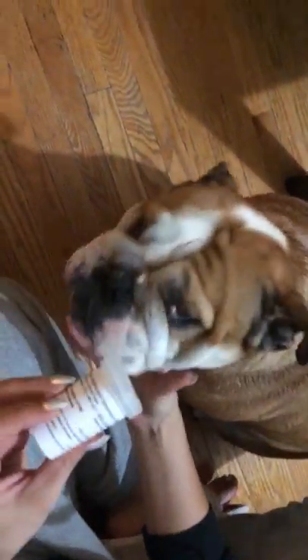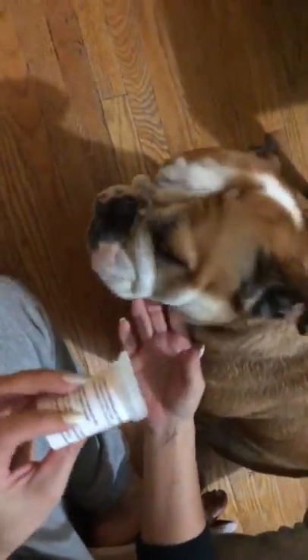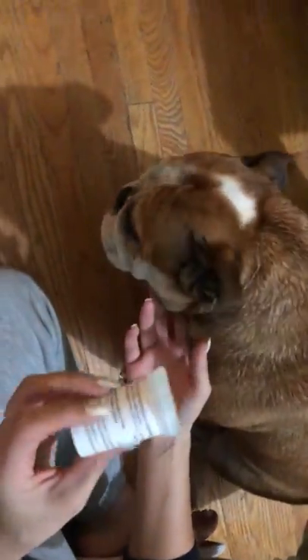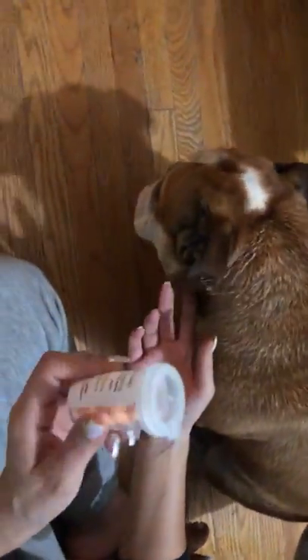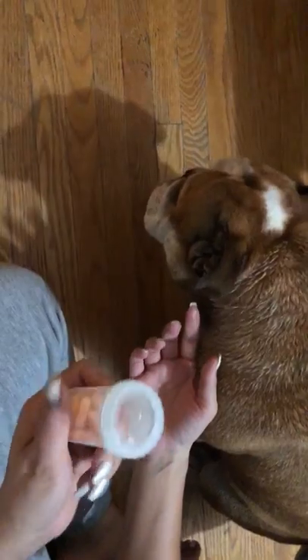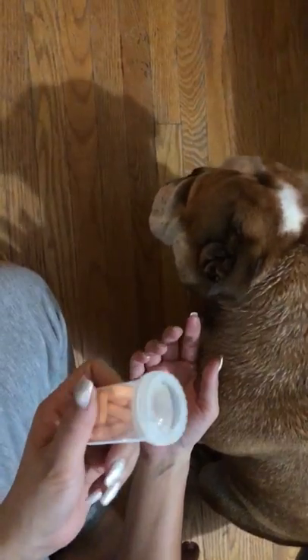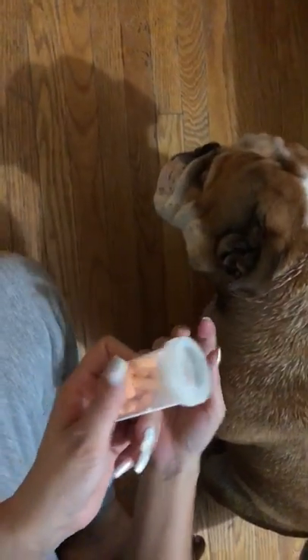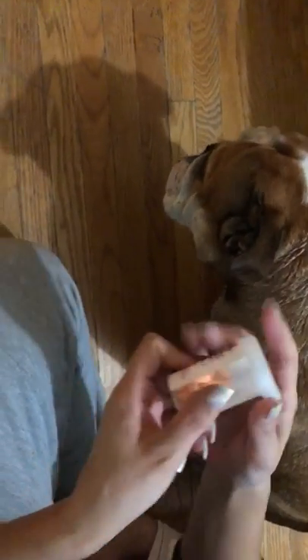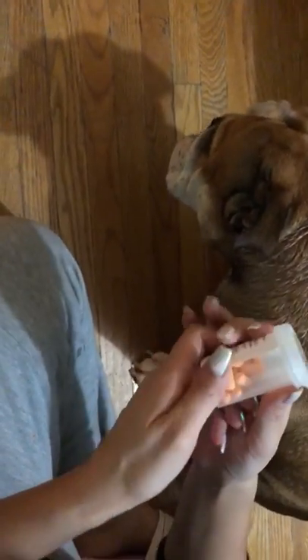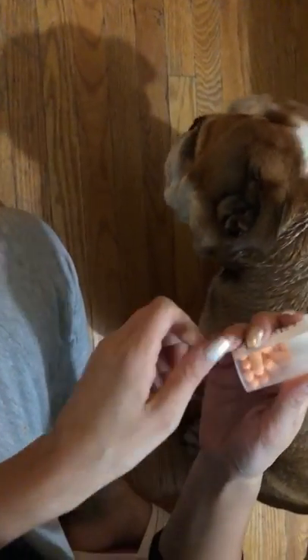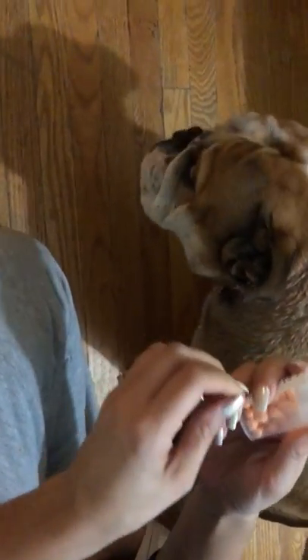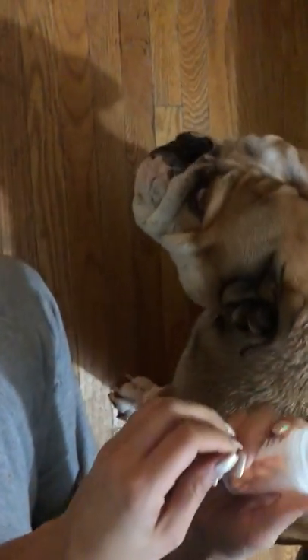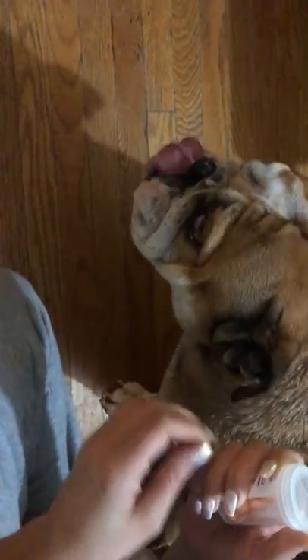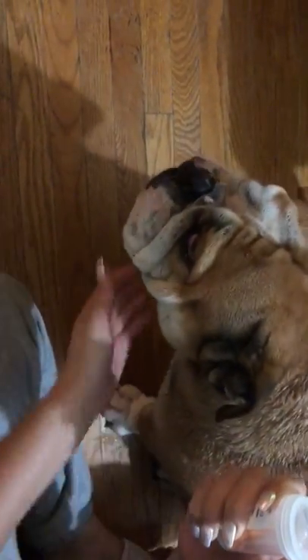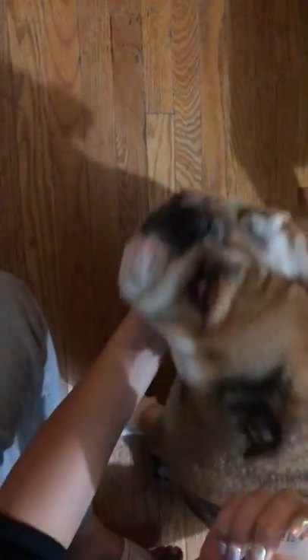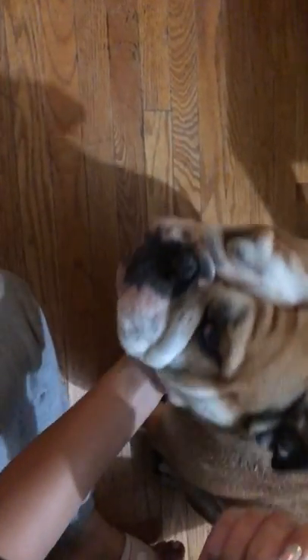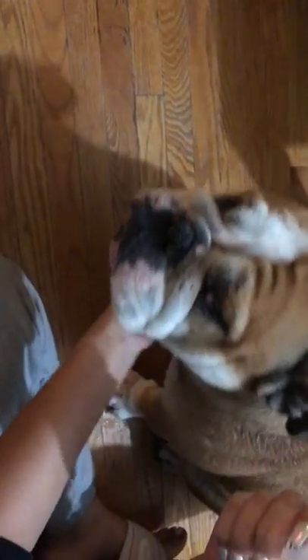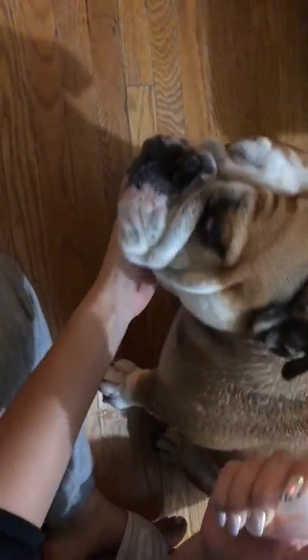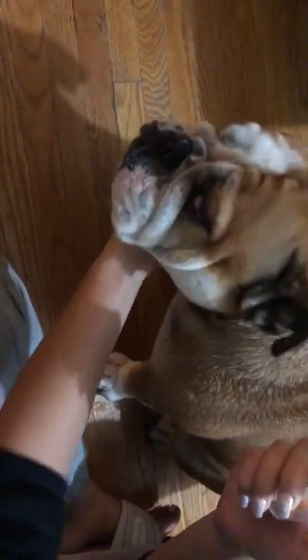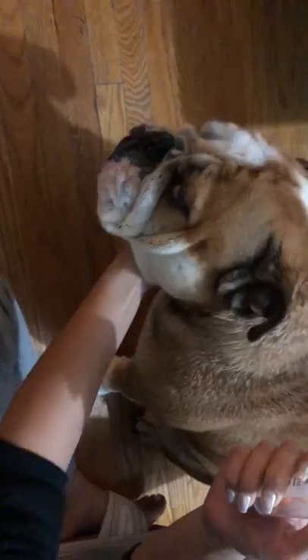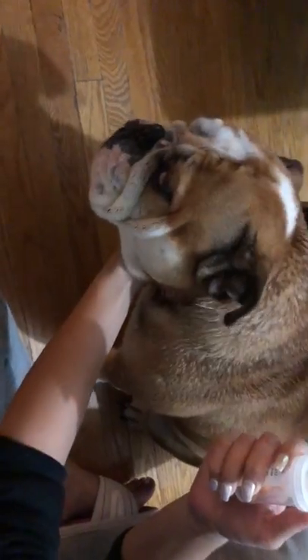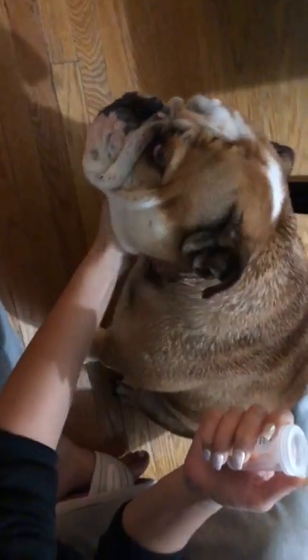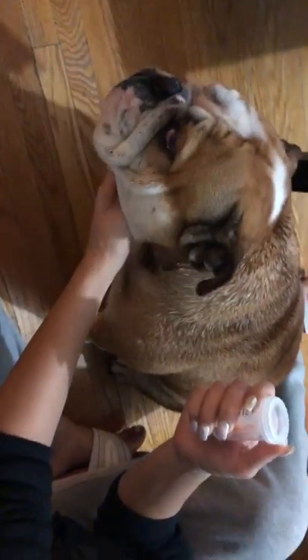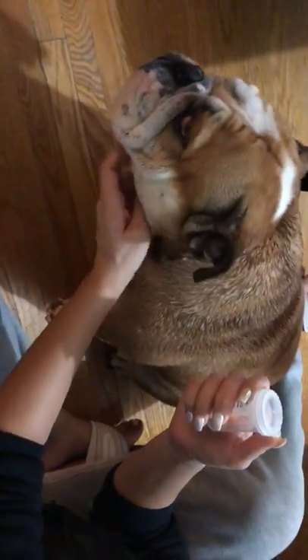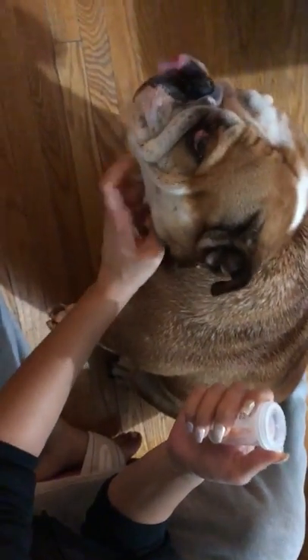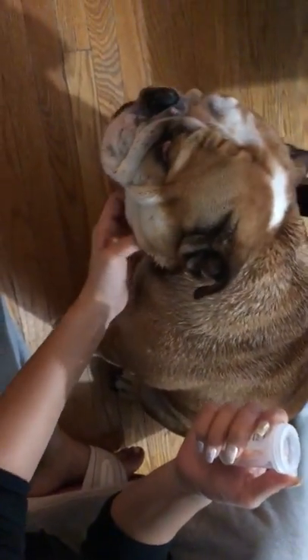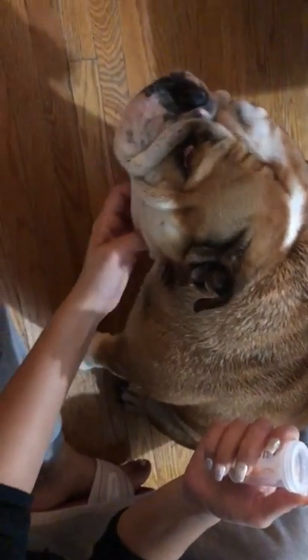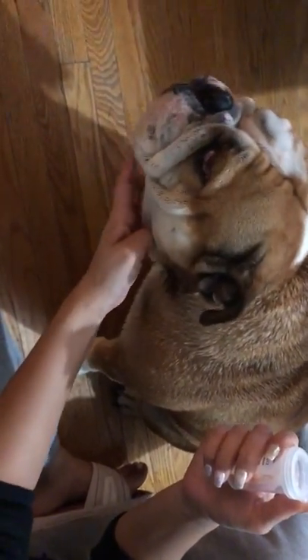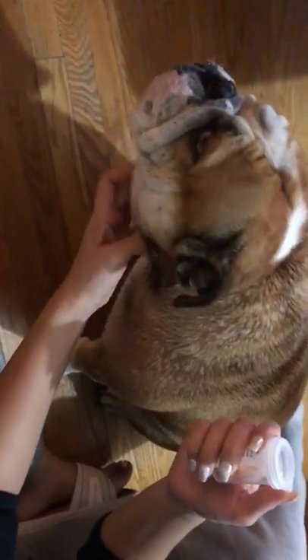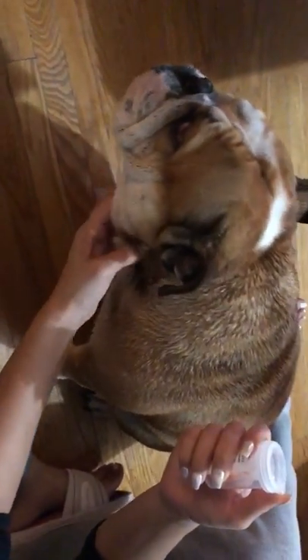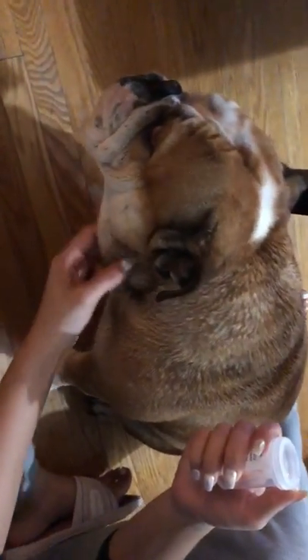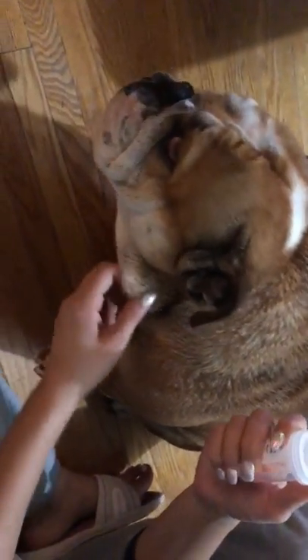These are the antibiotics for baby to help clear up her skin infection. We have to give it to her once in the morning with food and once in the evening with food.